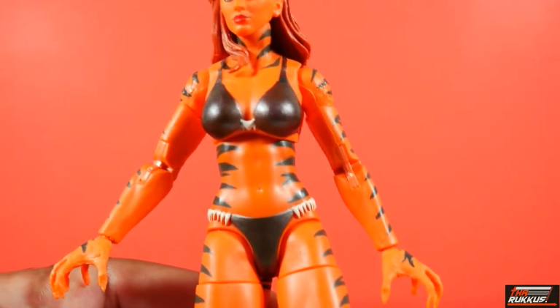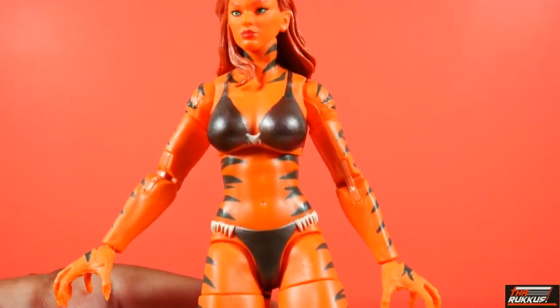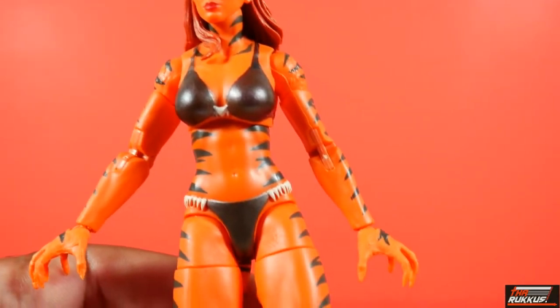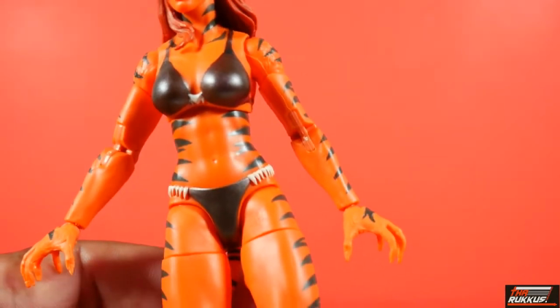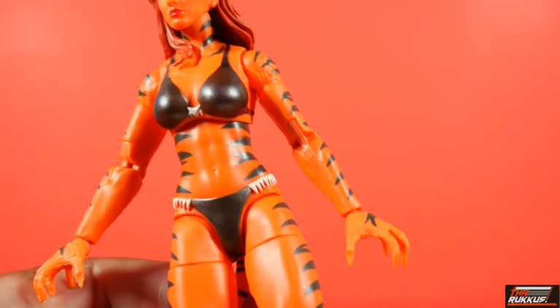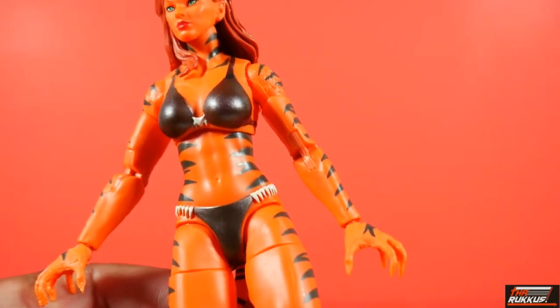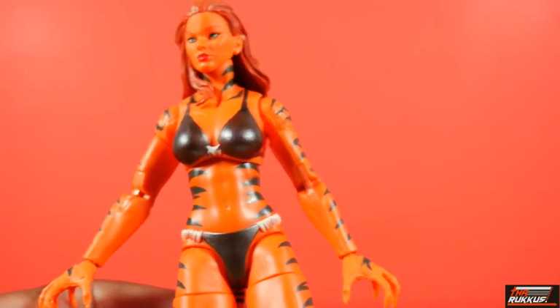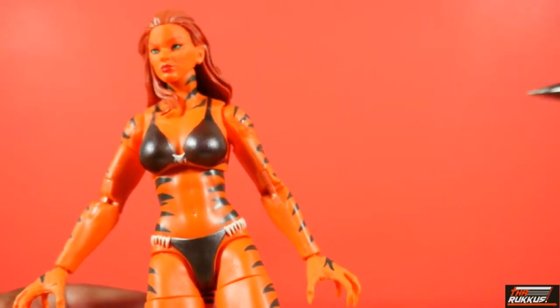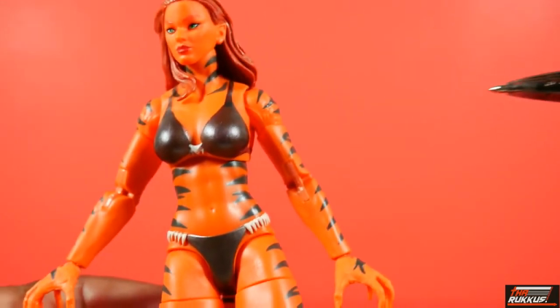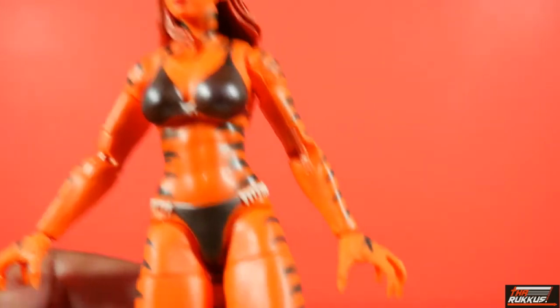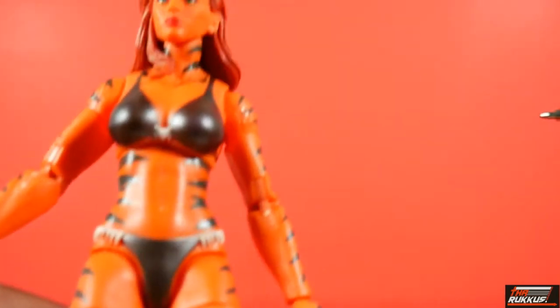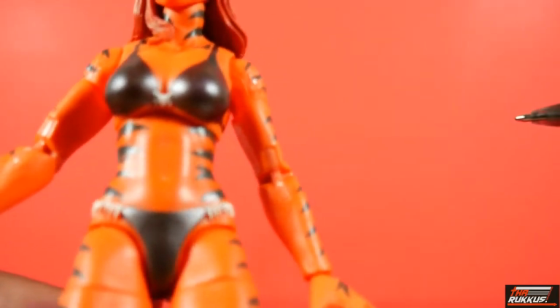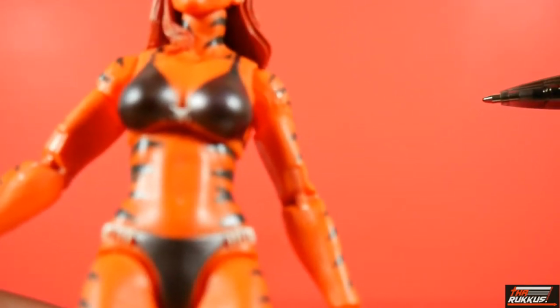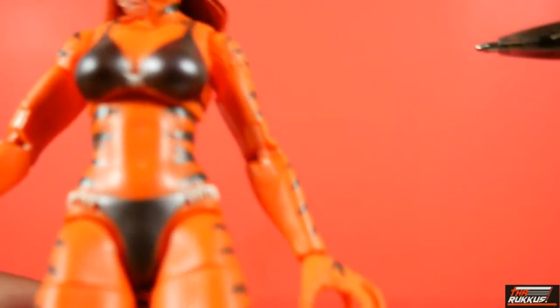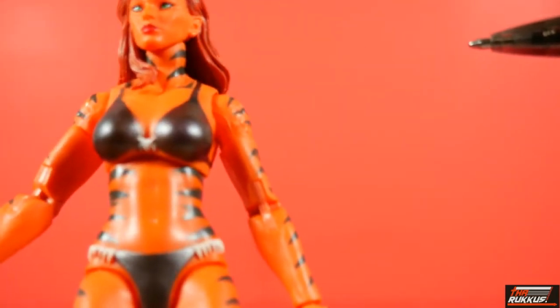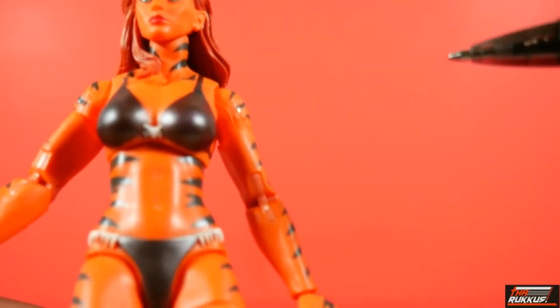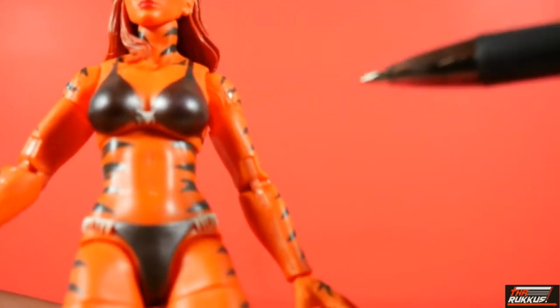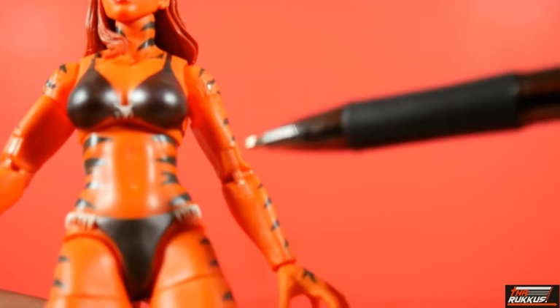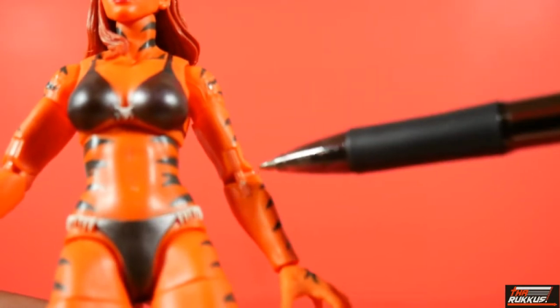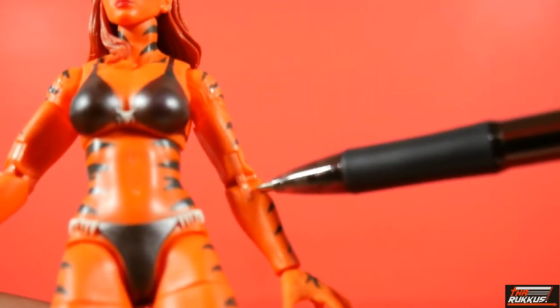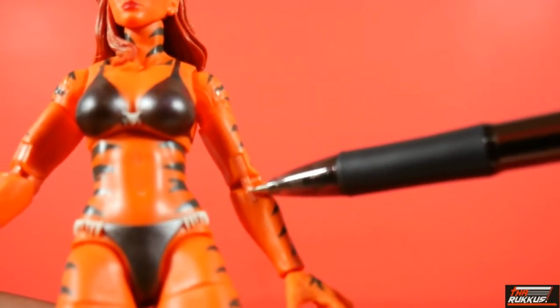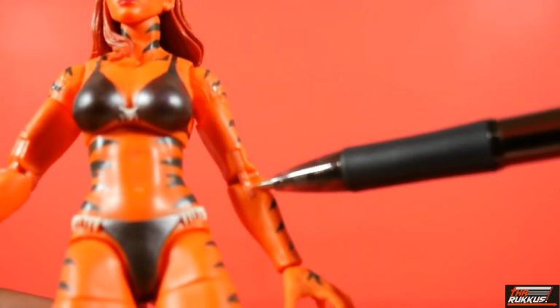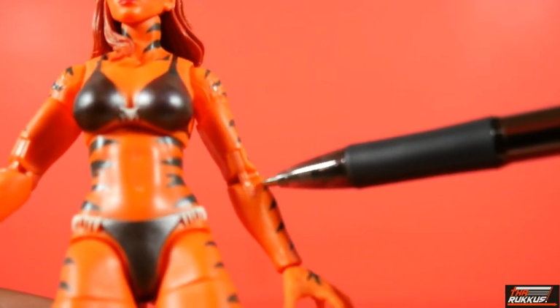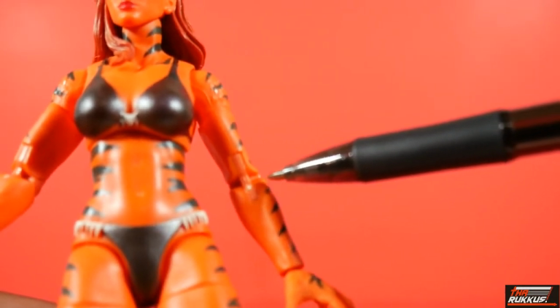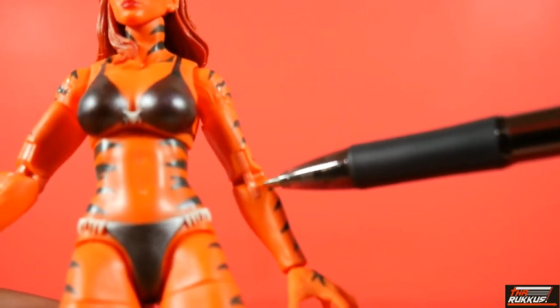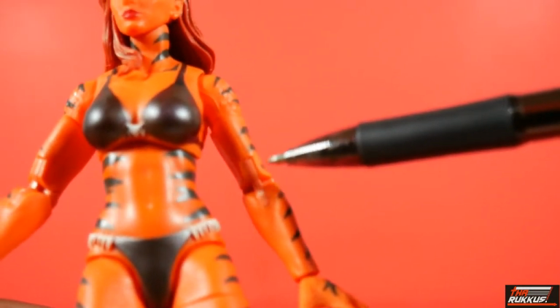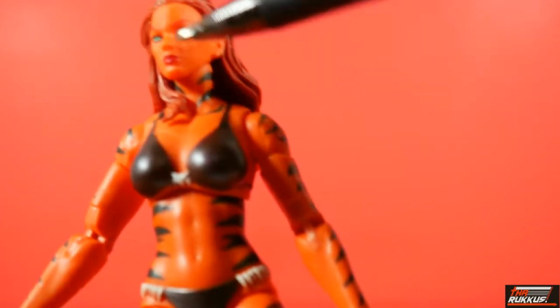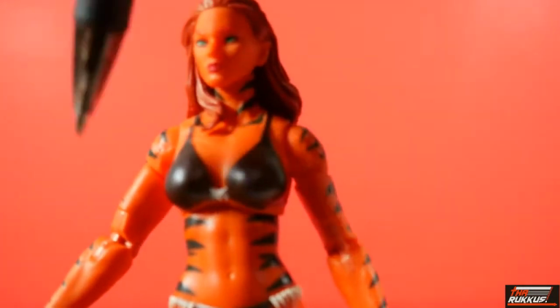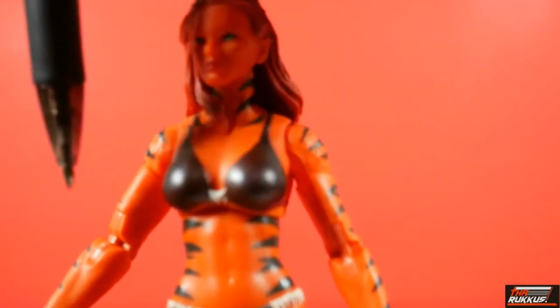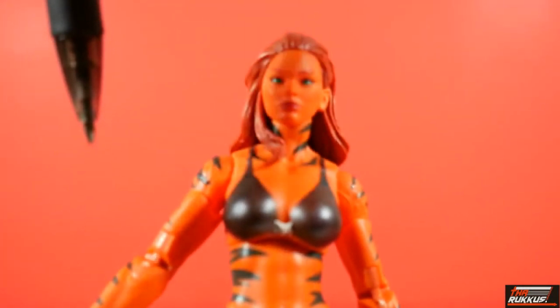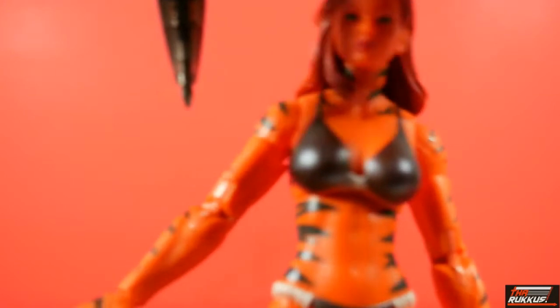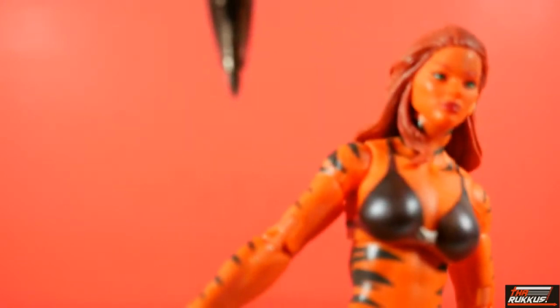I do have some paint chips. Right there — the inner elbow. Both sides, unfortunately.